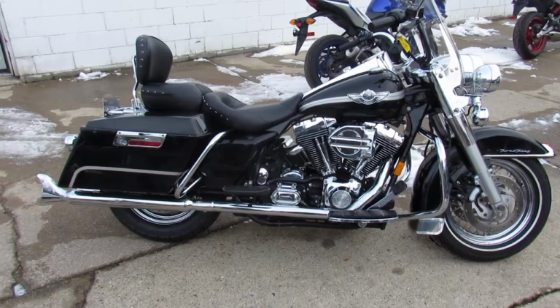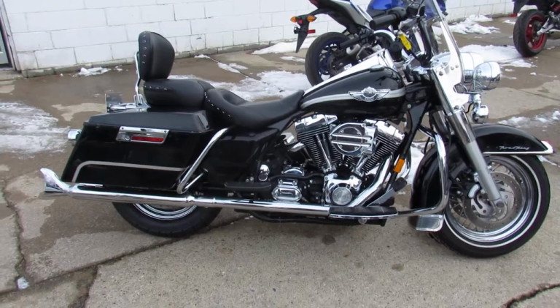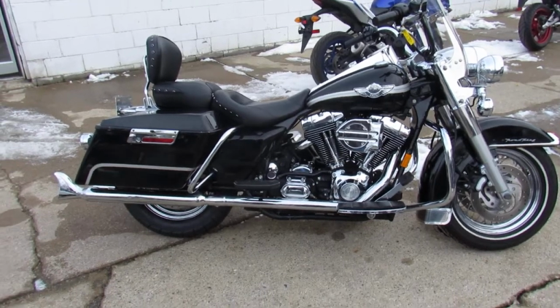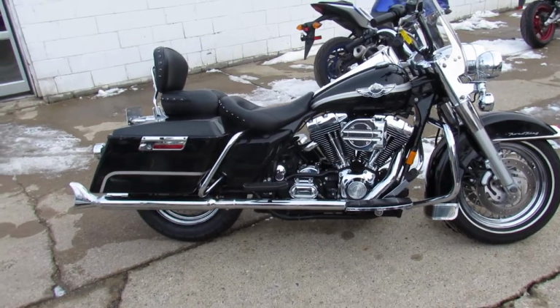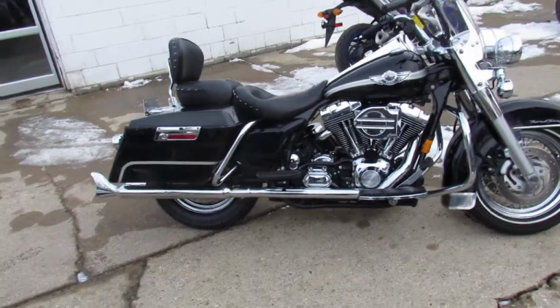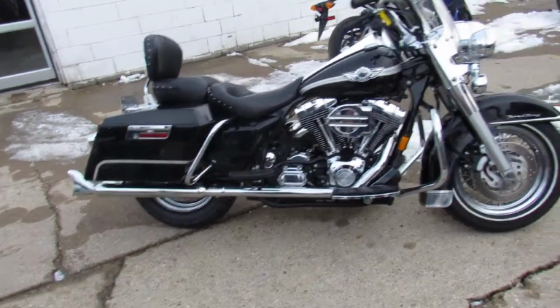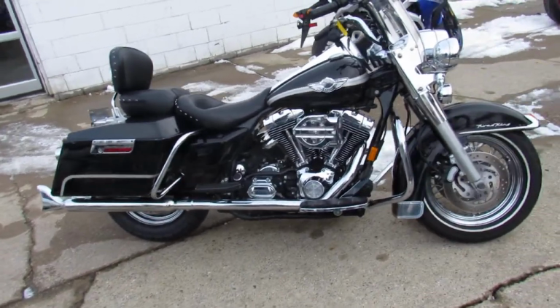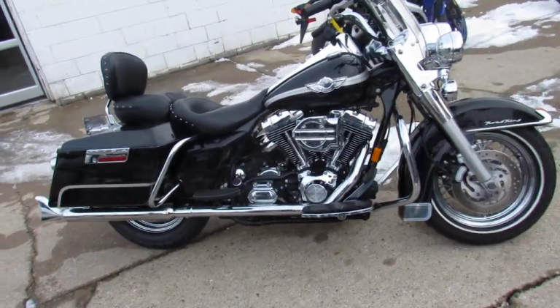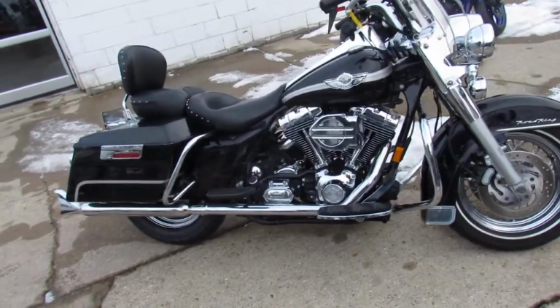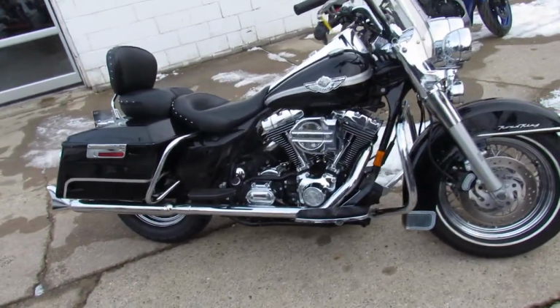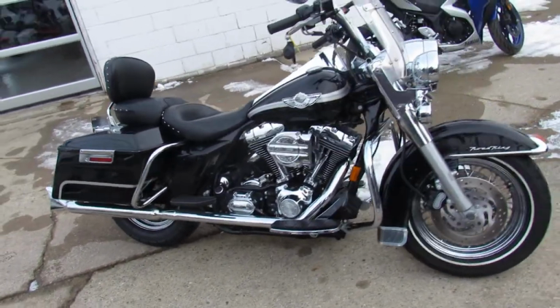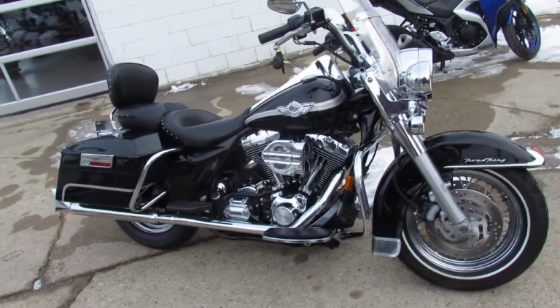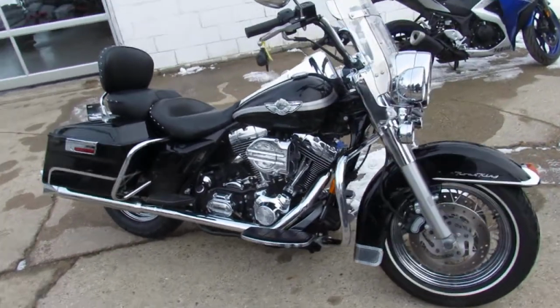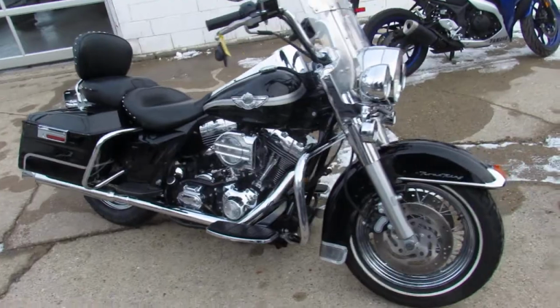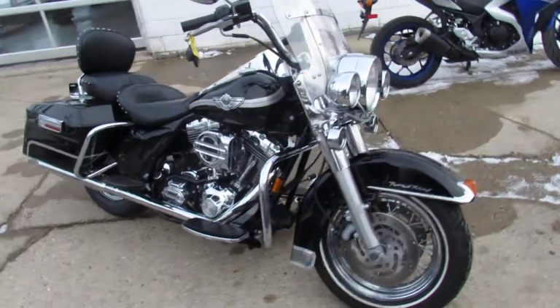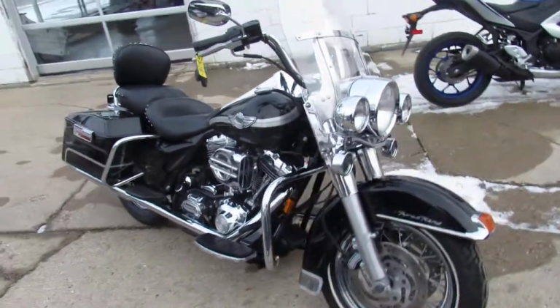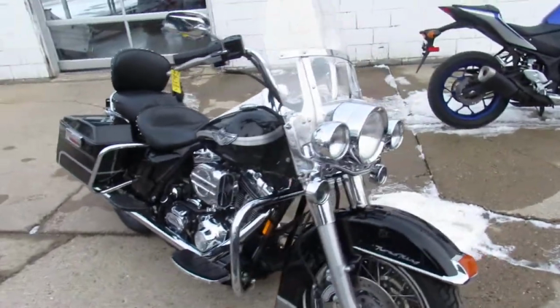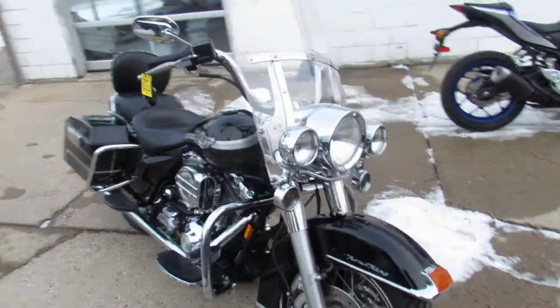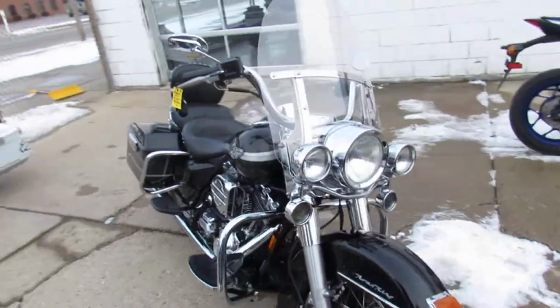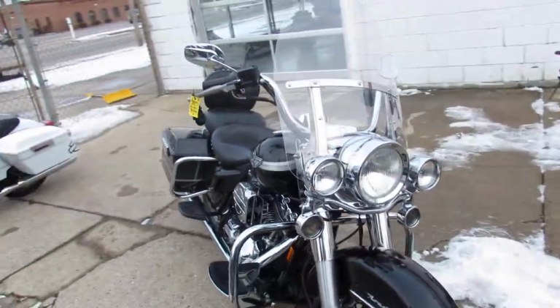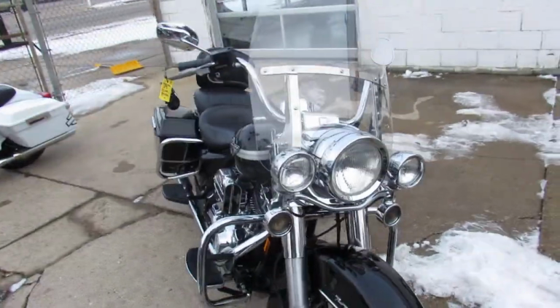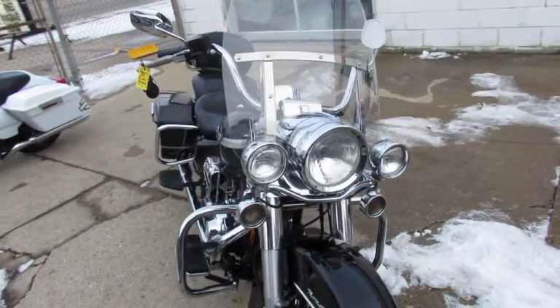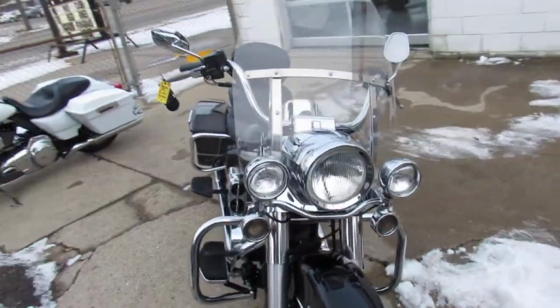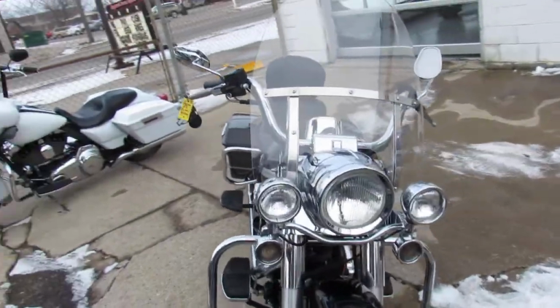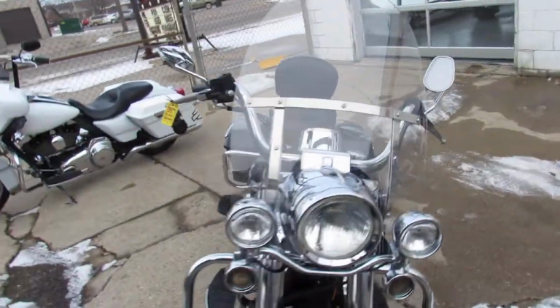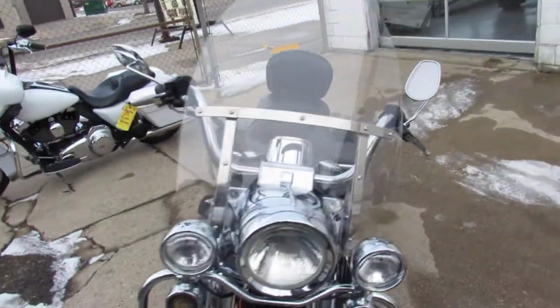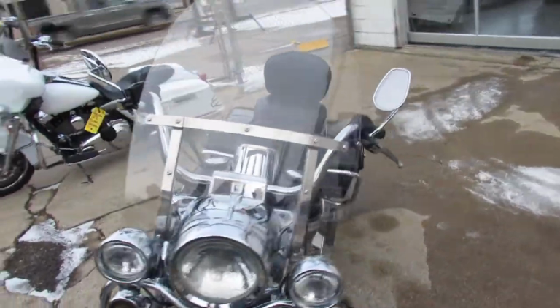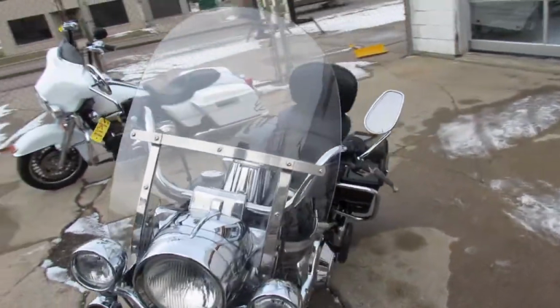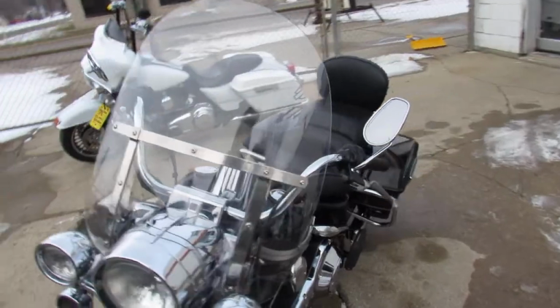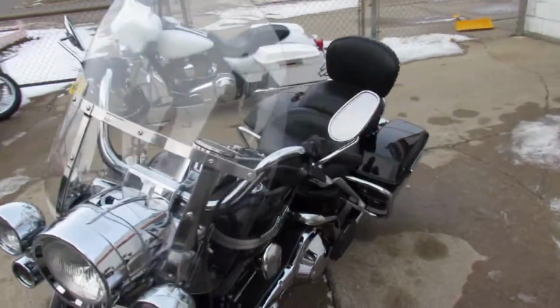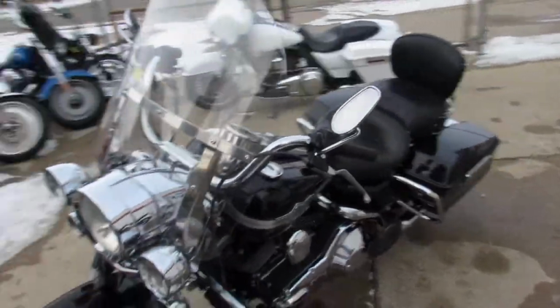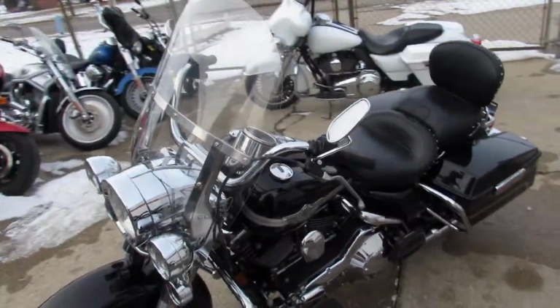Hey guys, it's used Harley-Davidson headquarters at Approval Power Sports. We got an ass load of these things guys, we got over 350 used Harleys. We got guaranteed financing, out-of-state financing, nationwide shipping.